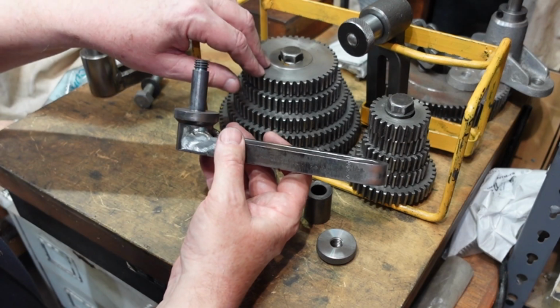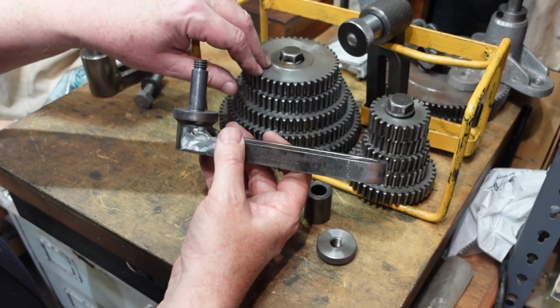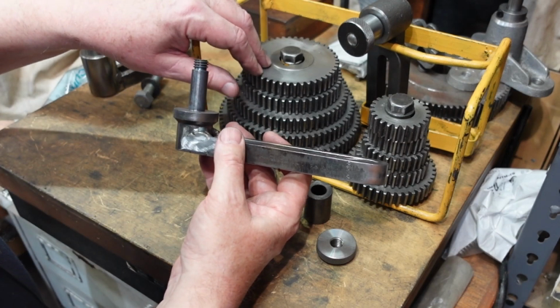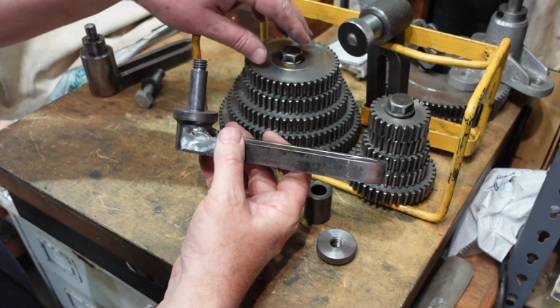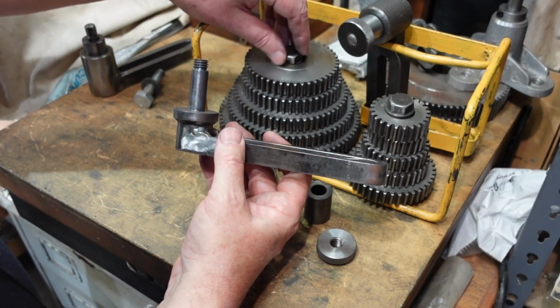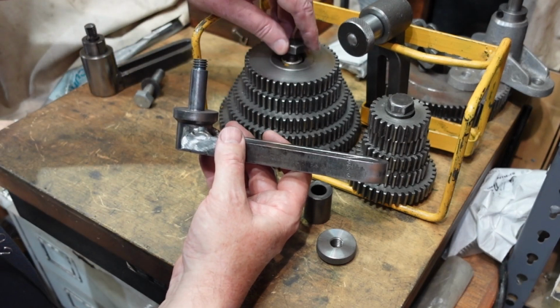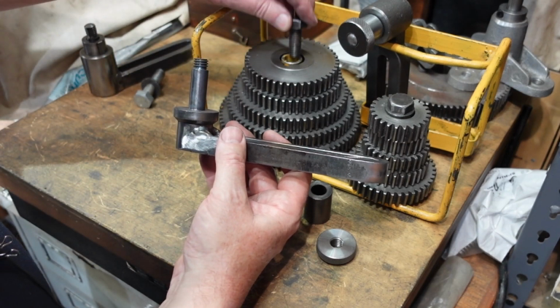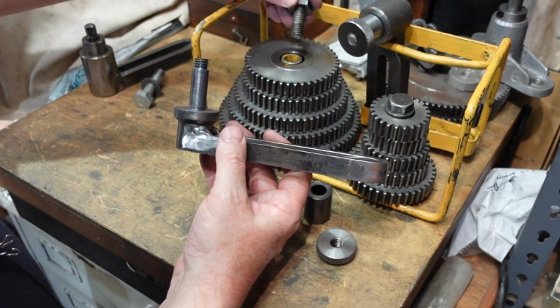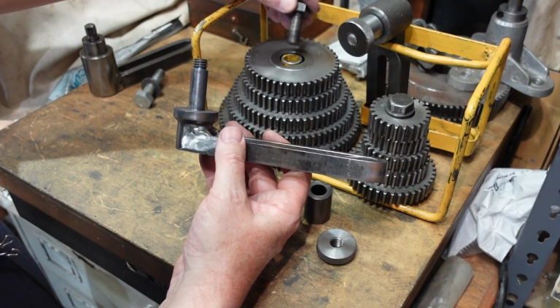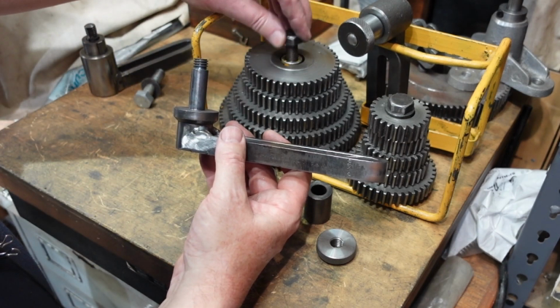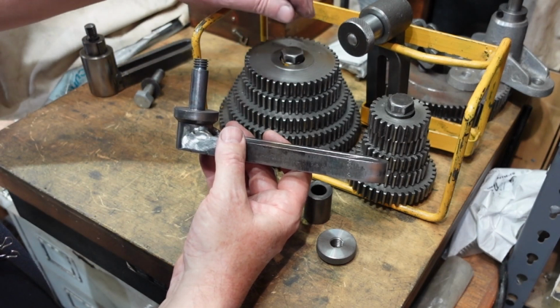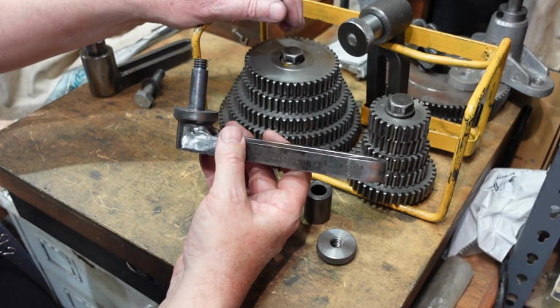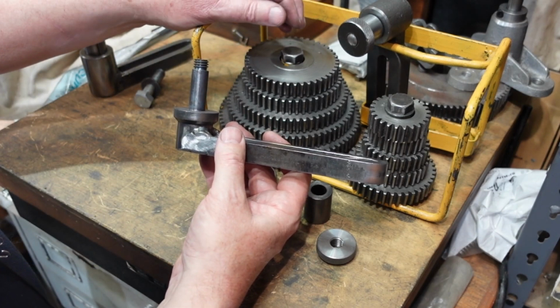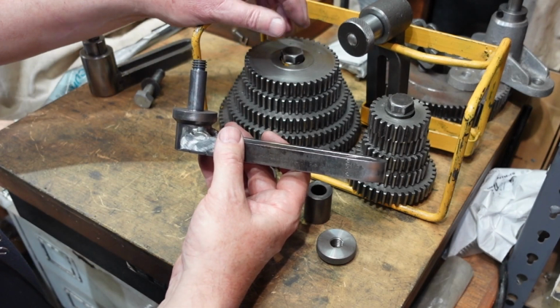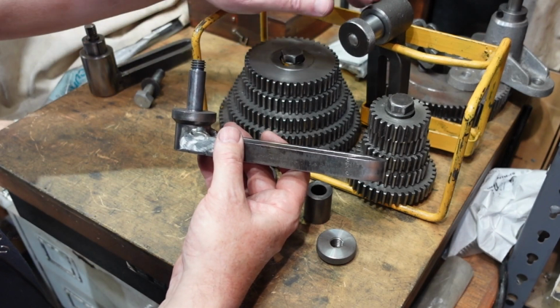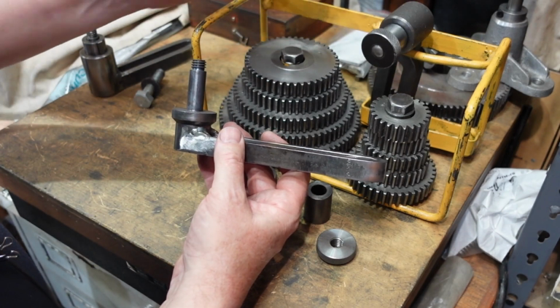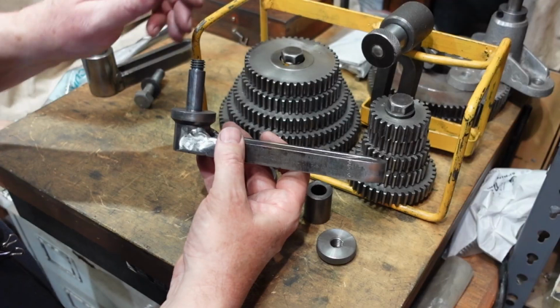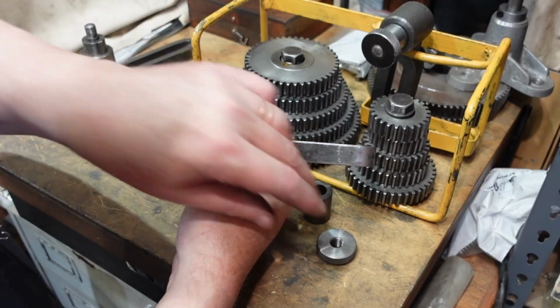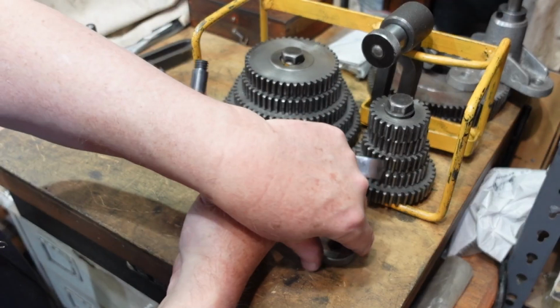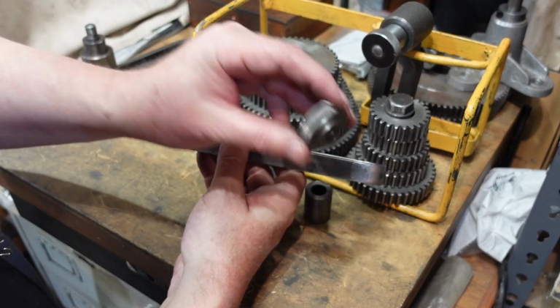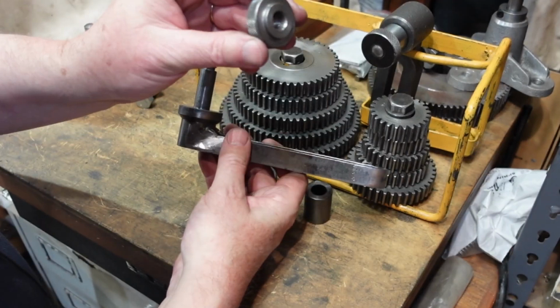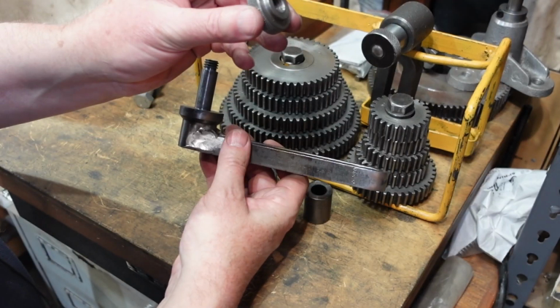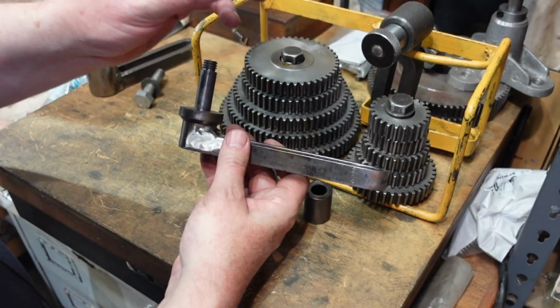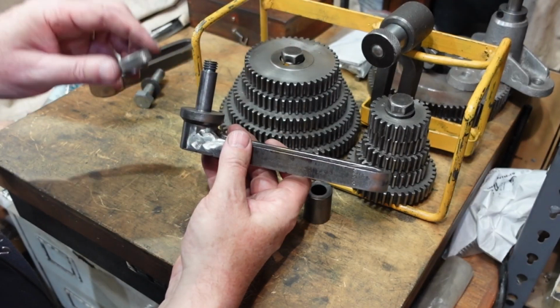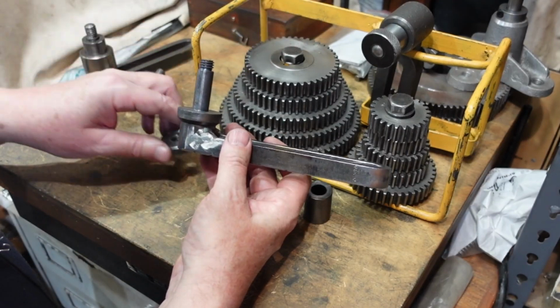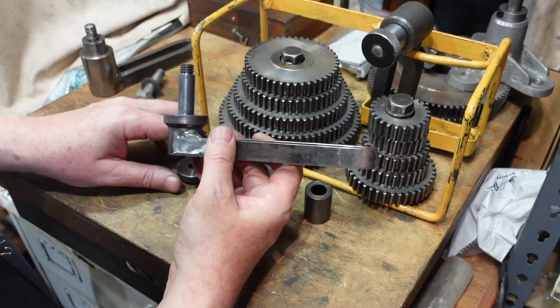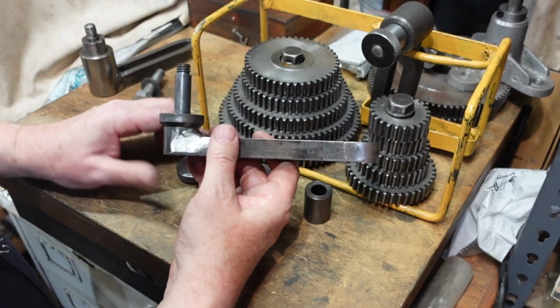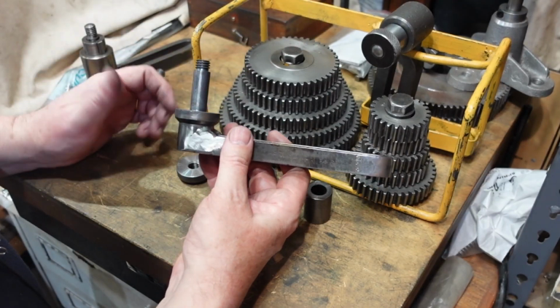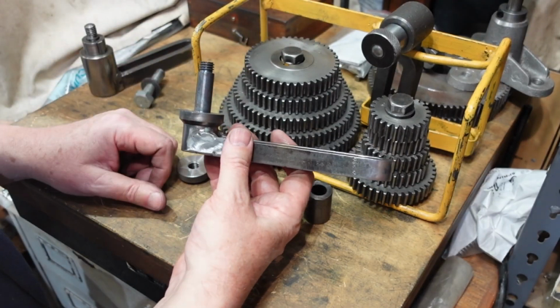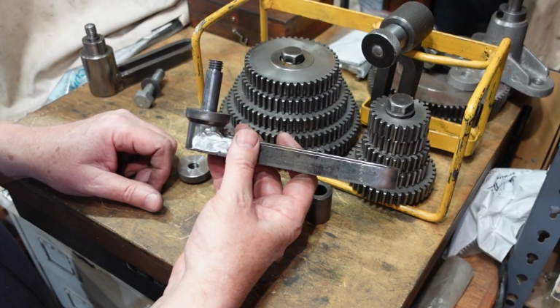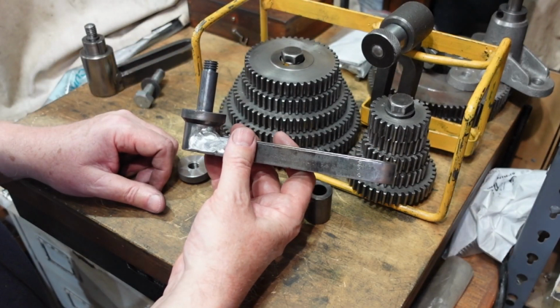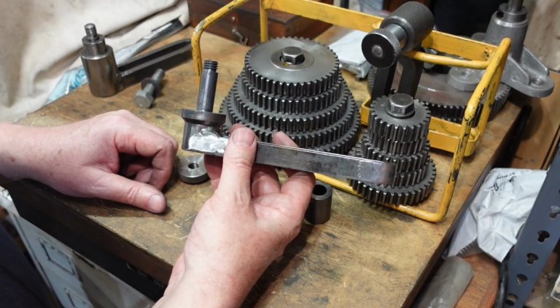These gears are all homemade, bolts are nothing special — that's one I made — so not a big deal.